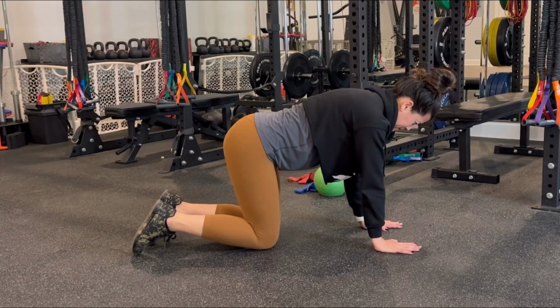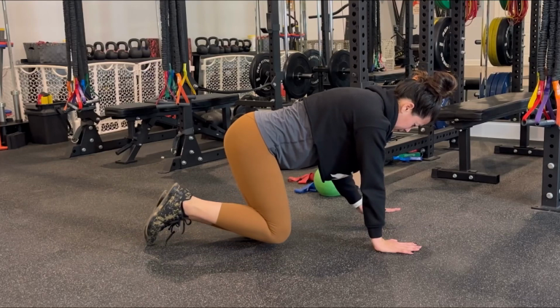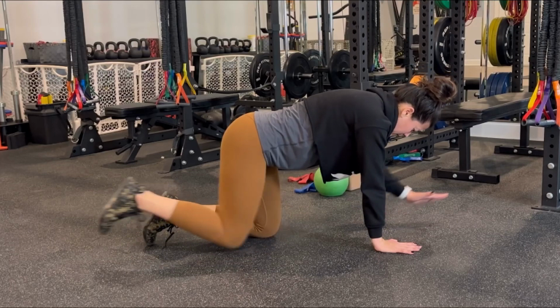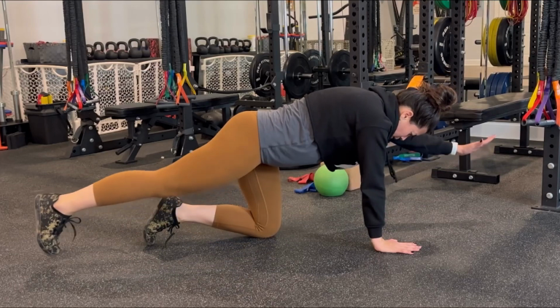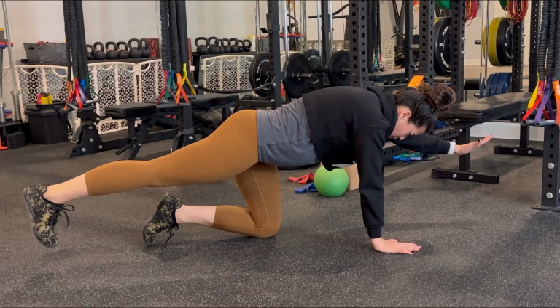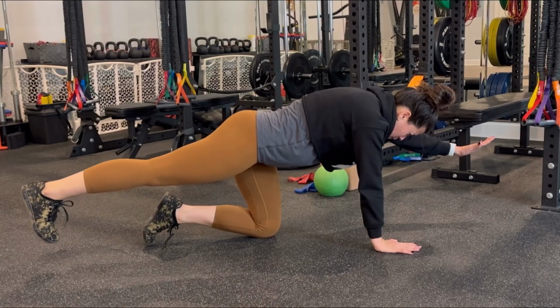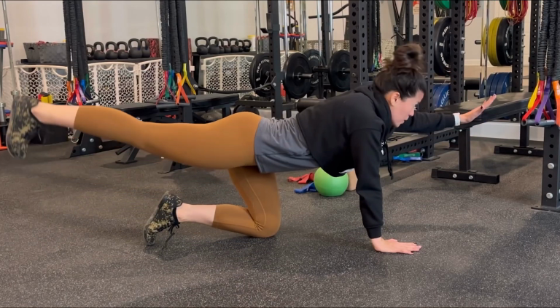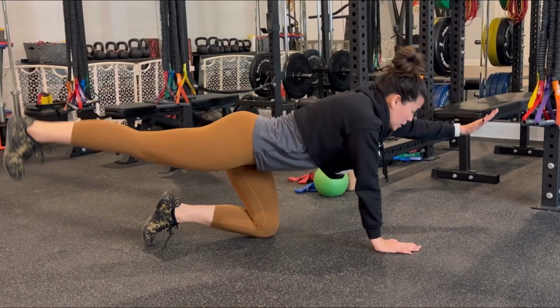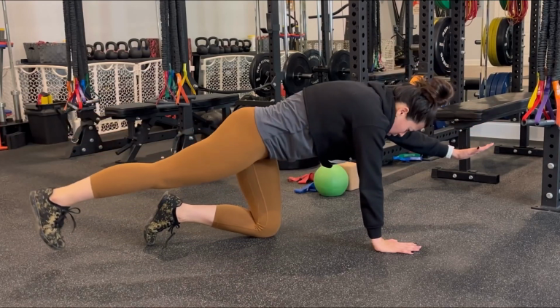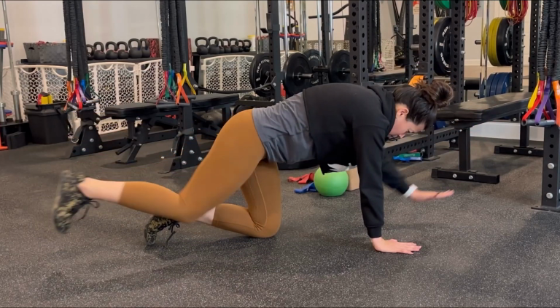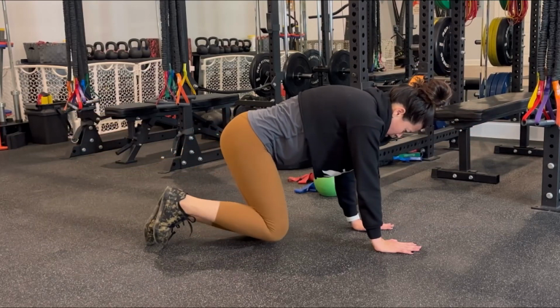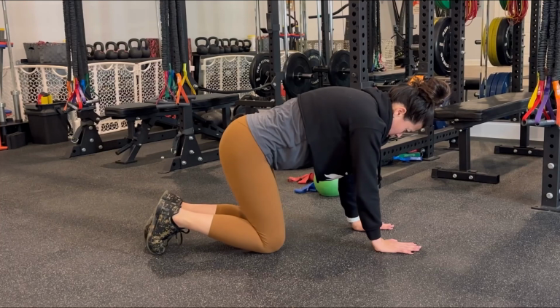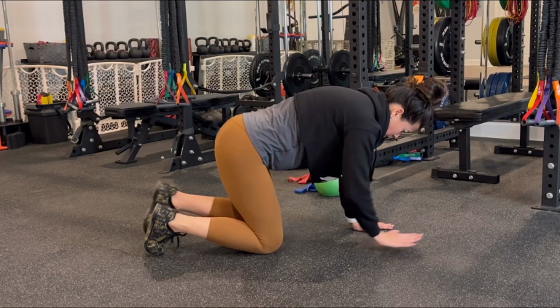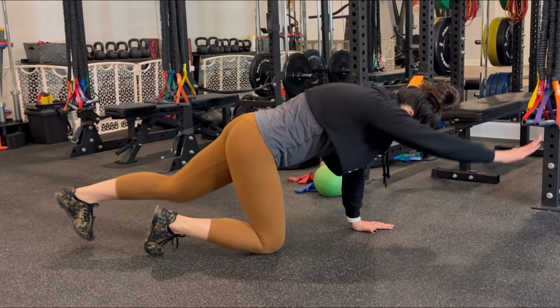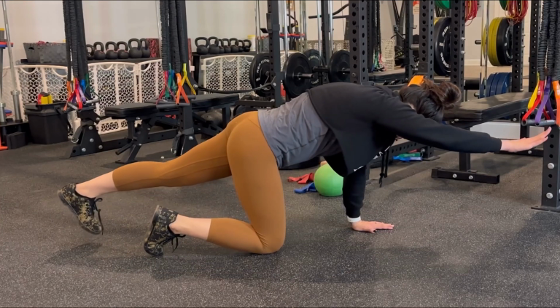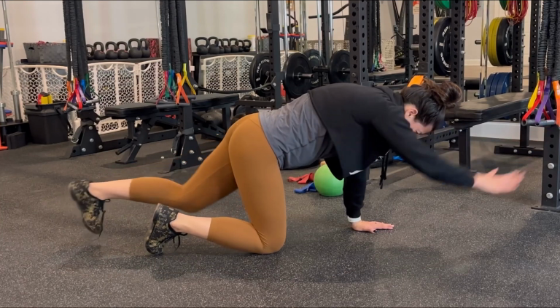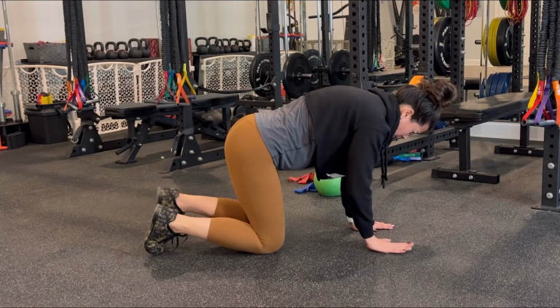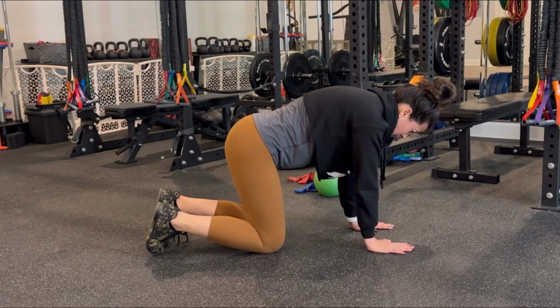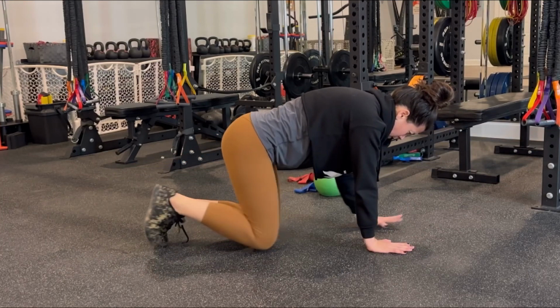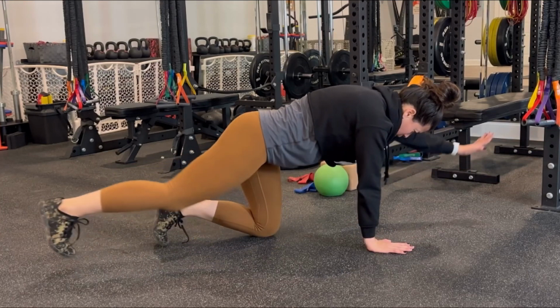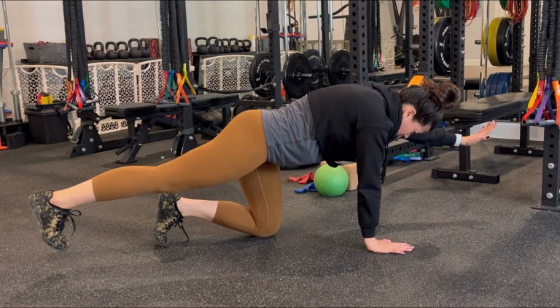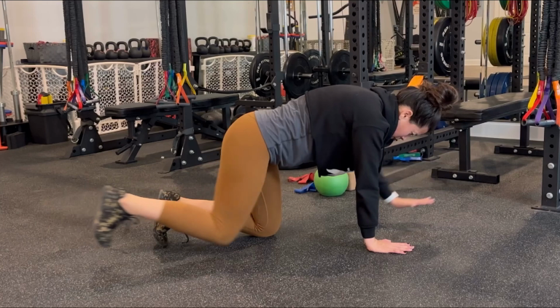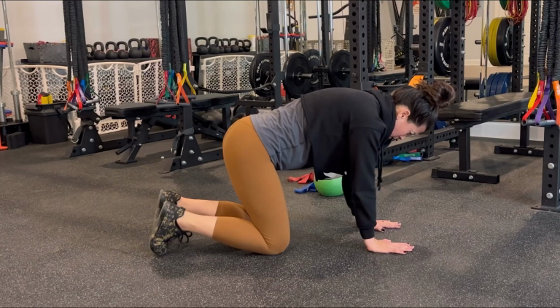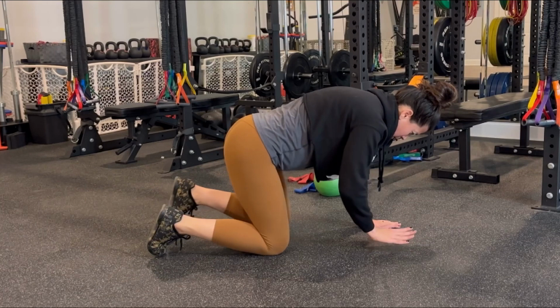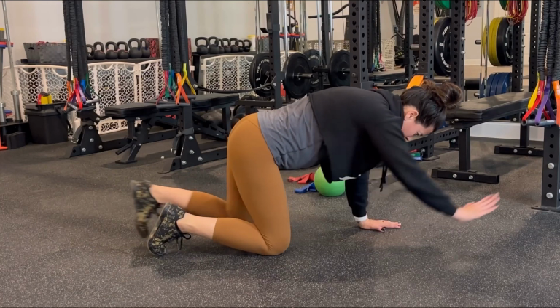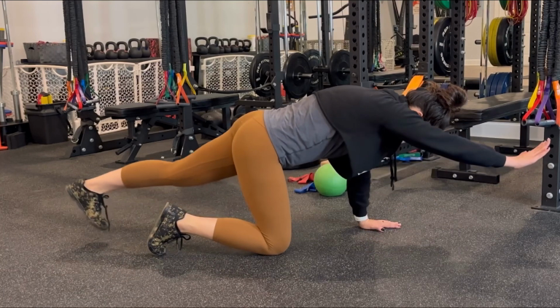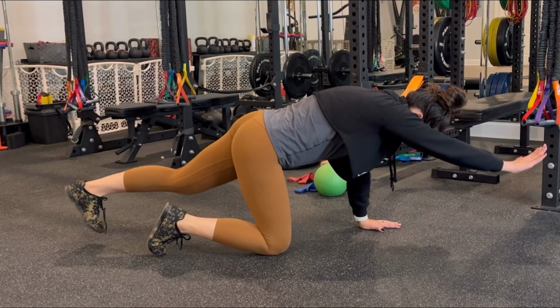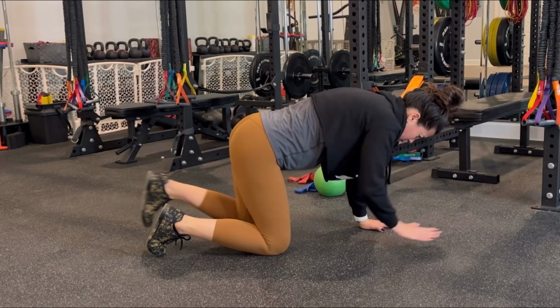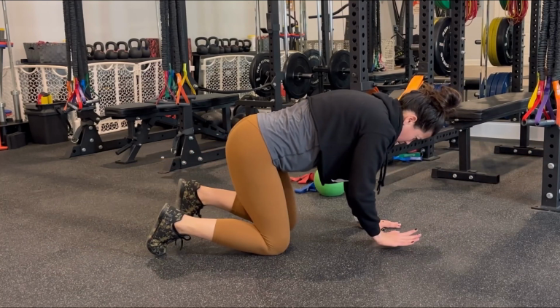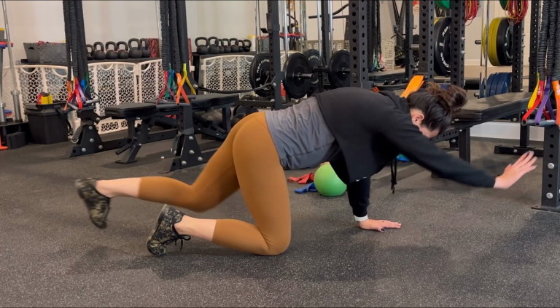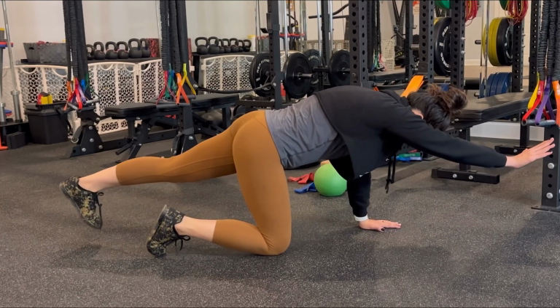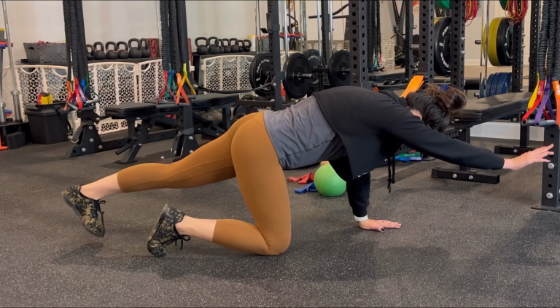In the bird dog, you're going to extend opposite arm and opposite leg without arching in the back. We're maintaining the torso position as we extend the foot and the arm. Think about pressing into the wall behind you and reaching forward while maintaining your torso position.